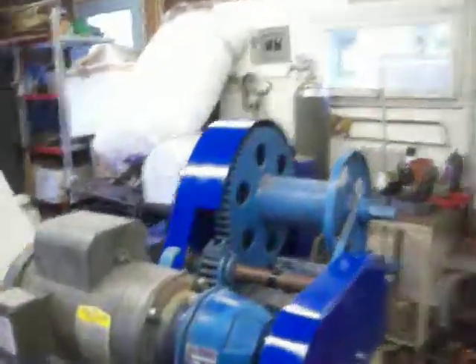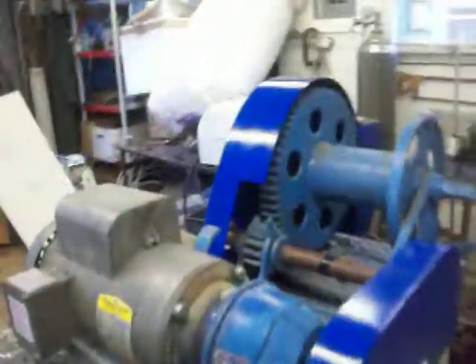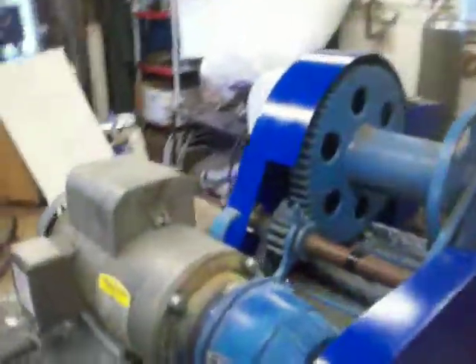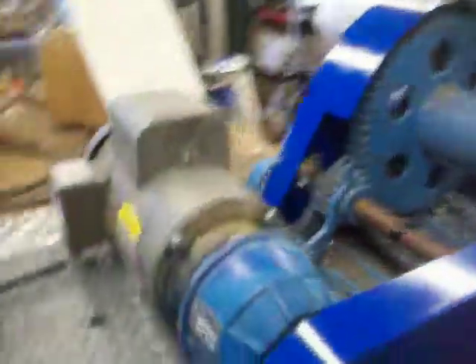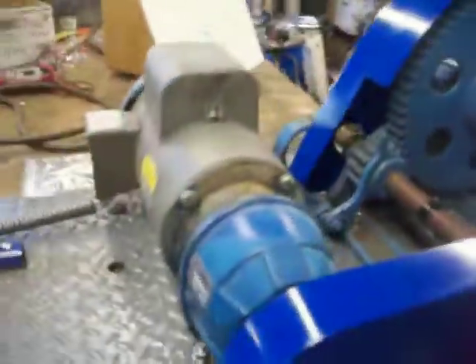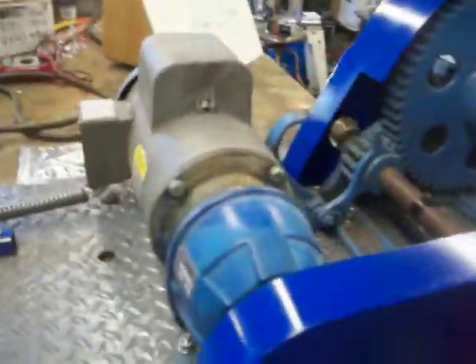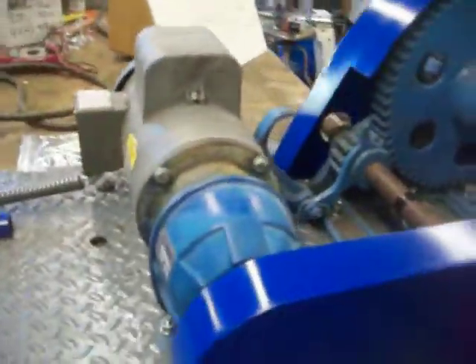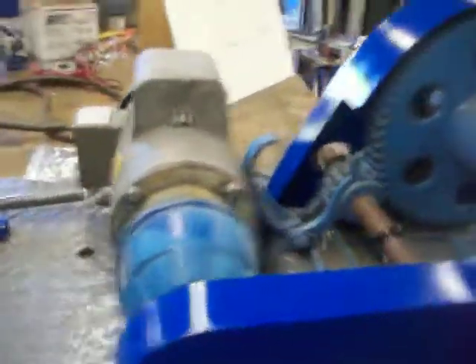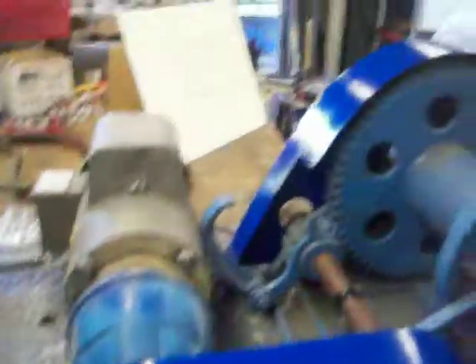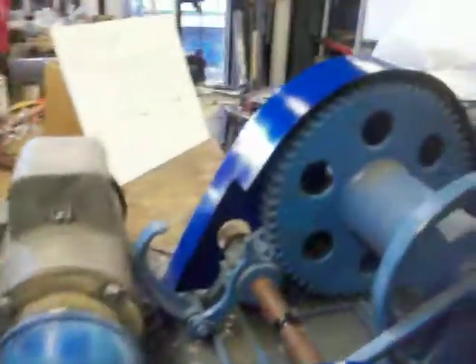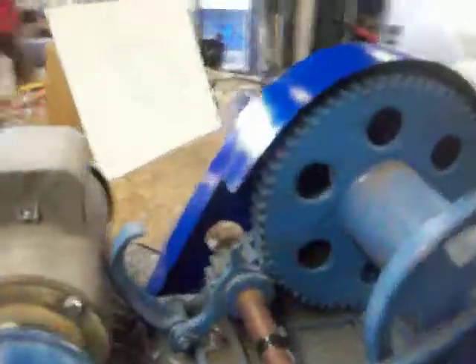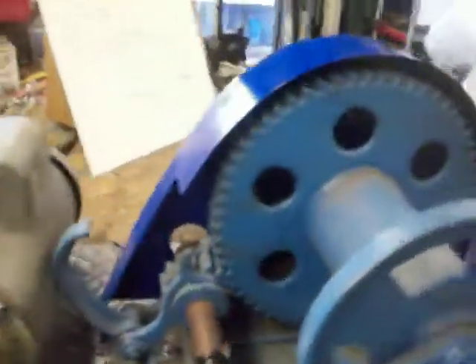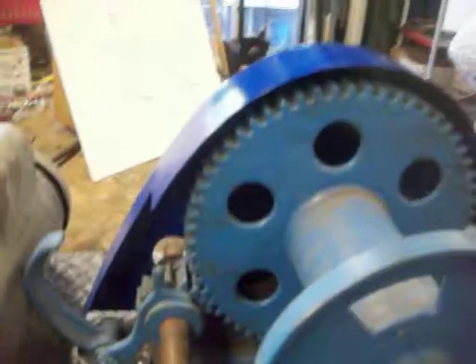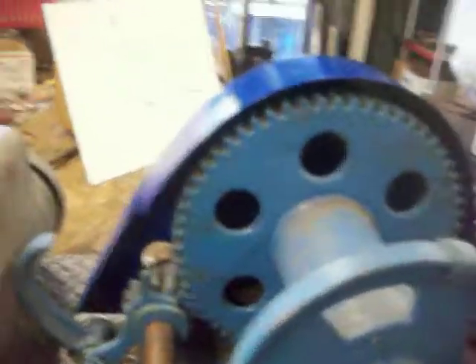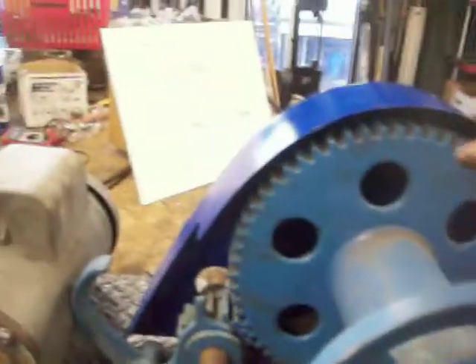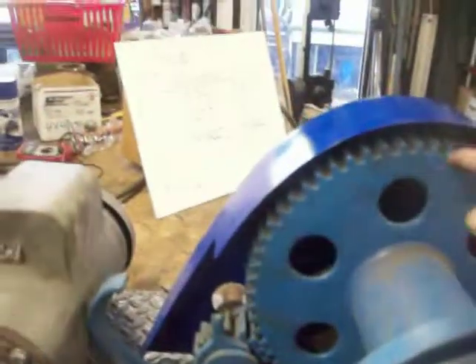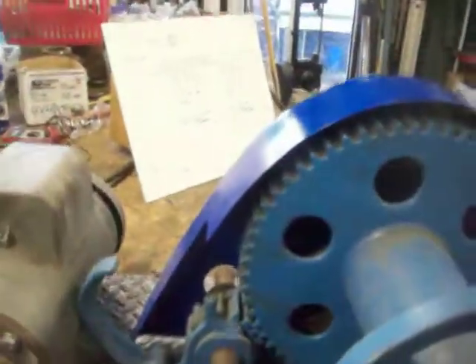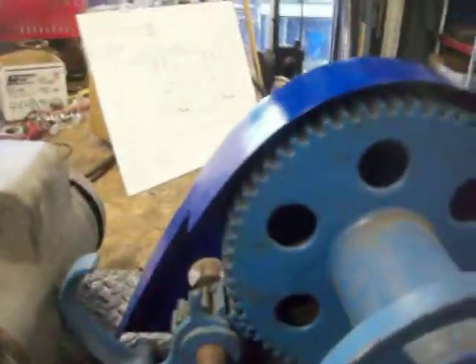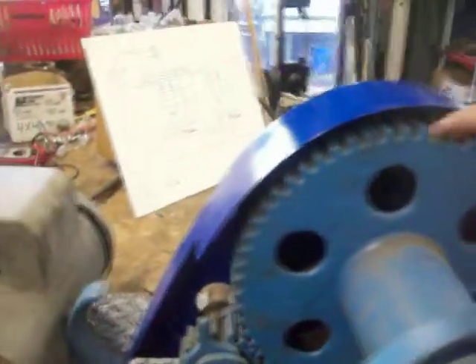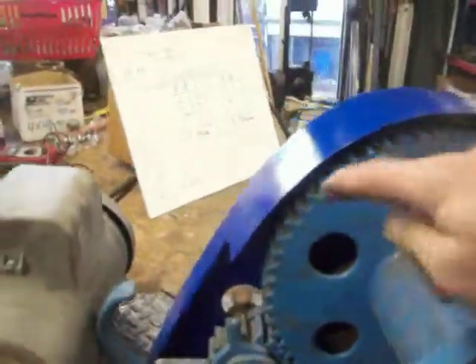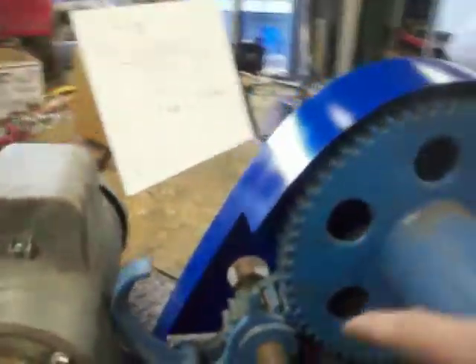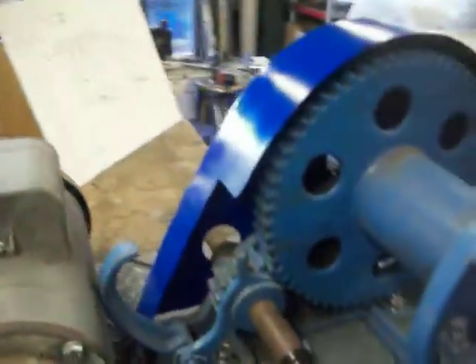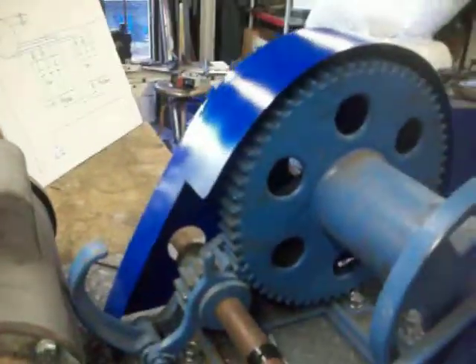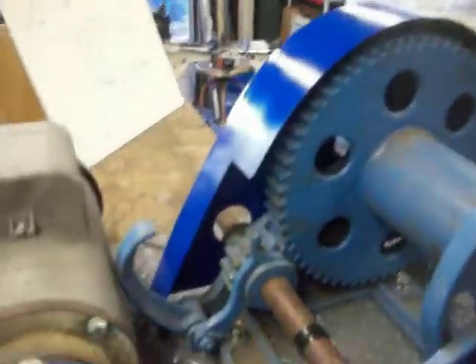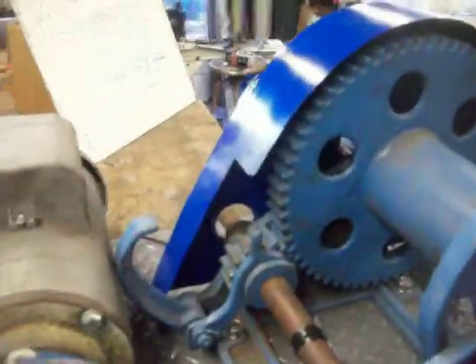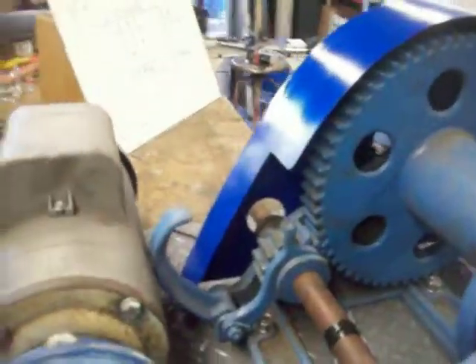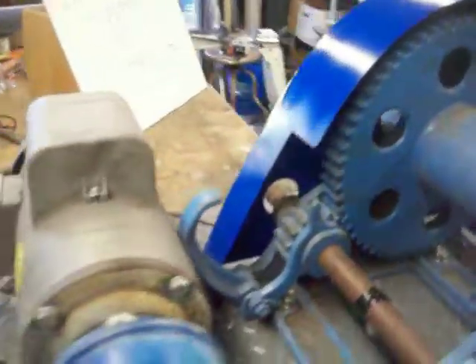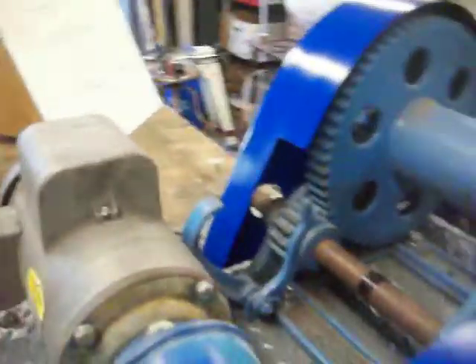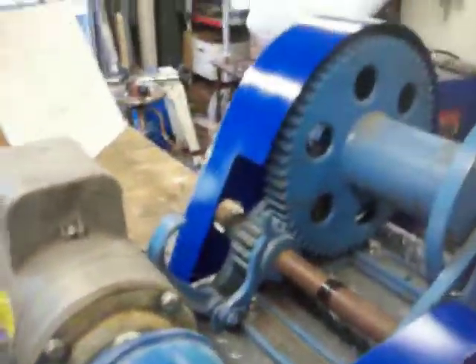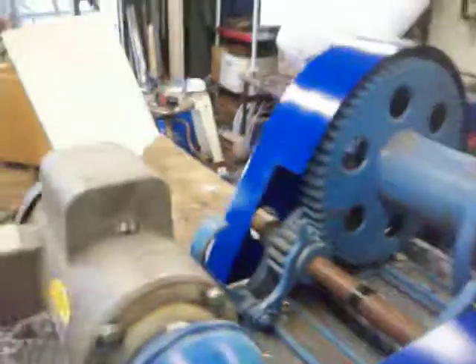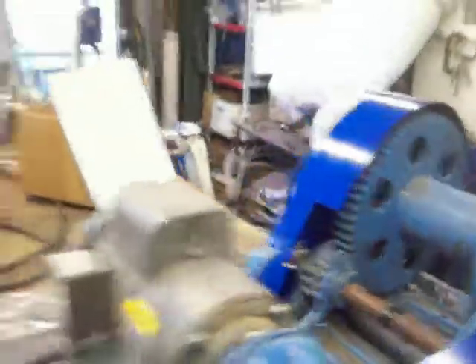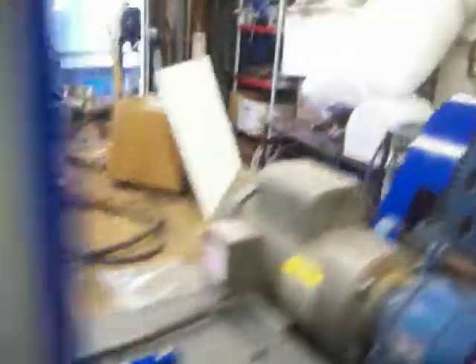Anyway, this land winch is a really old one — it's really cool. This is all cast-iron gears, and we're going to try it out.